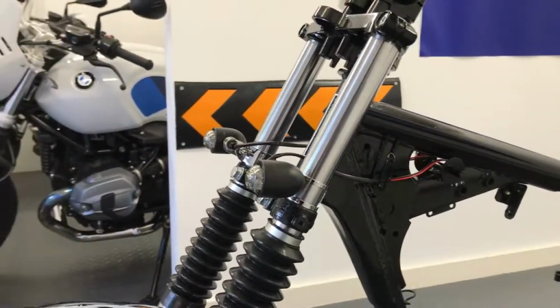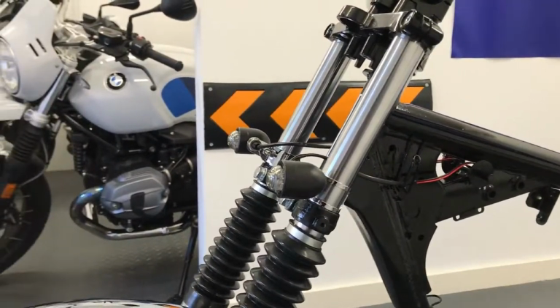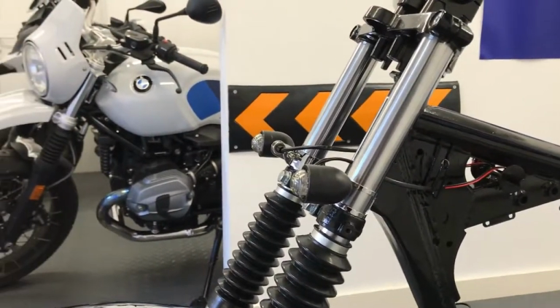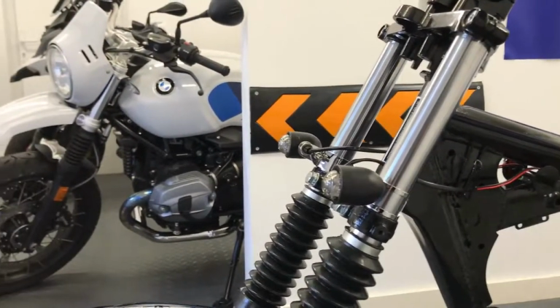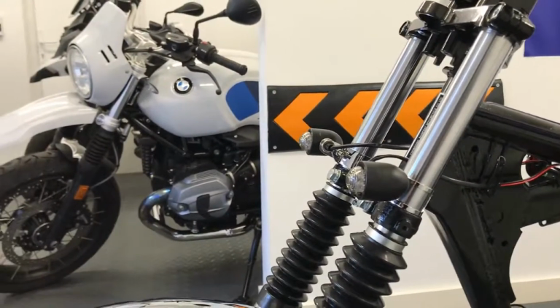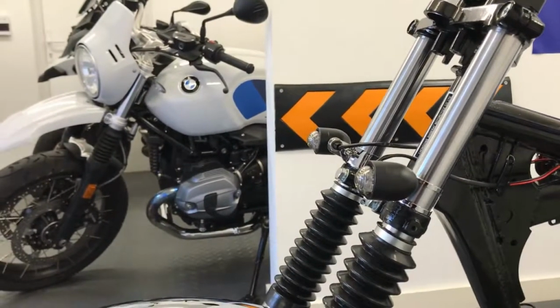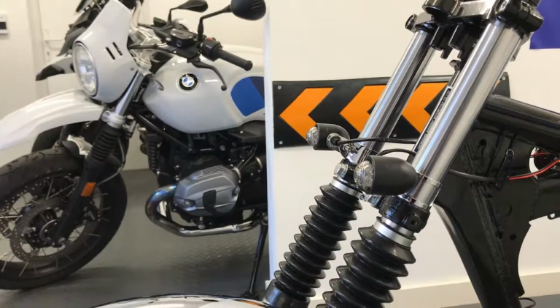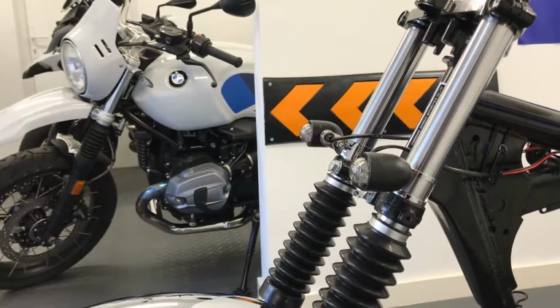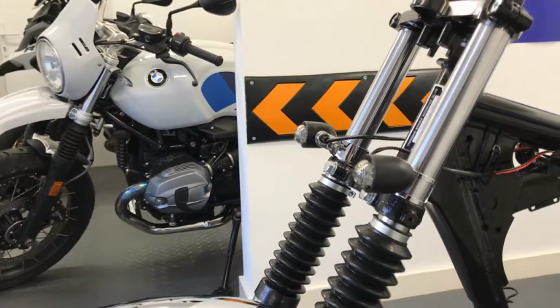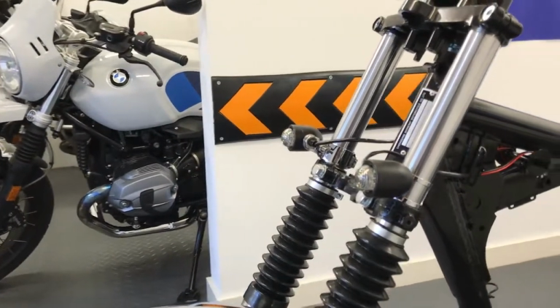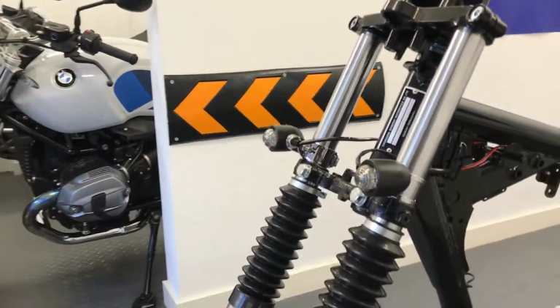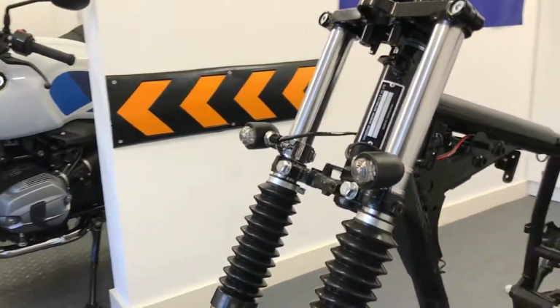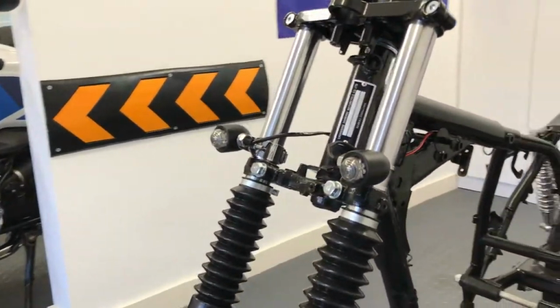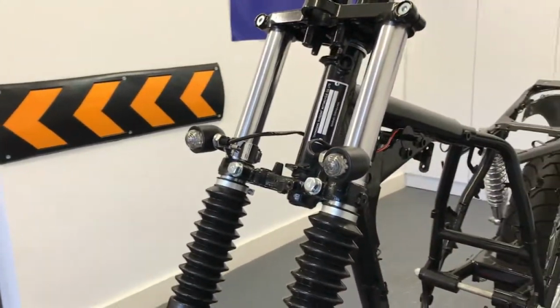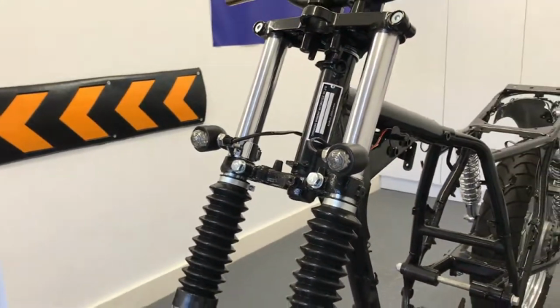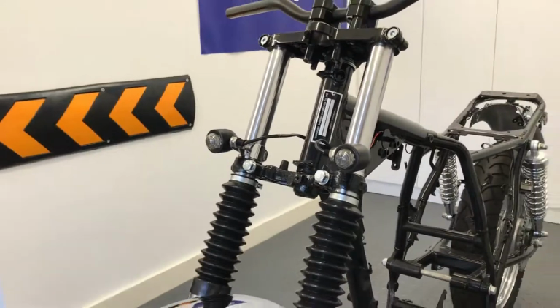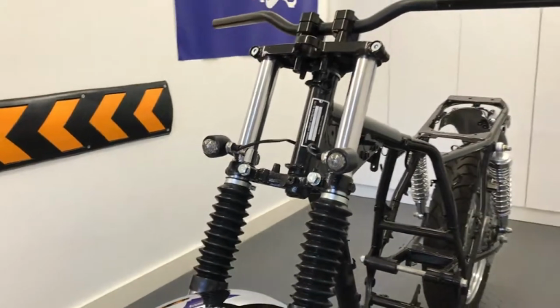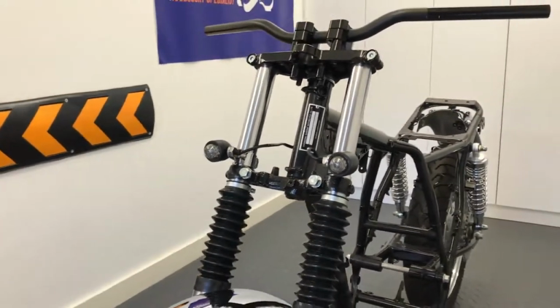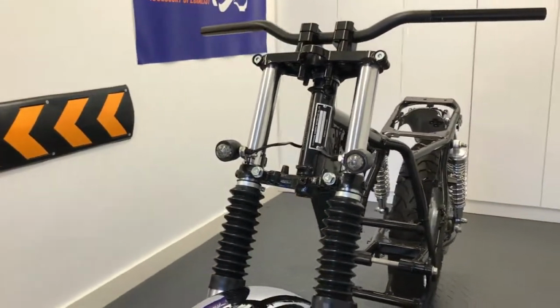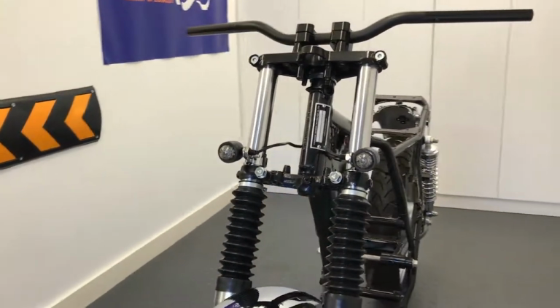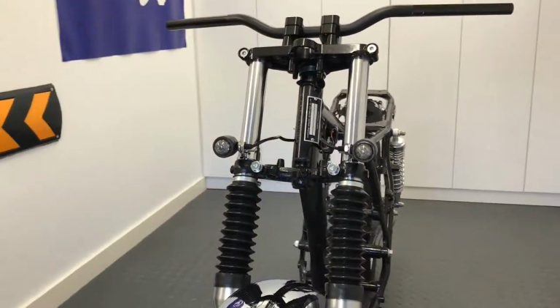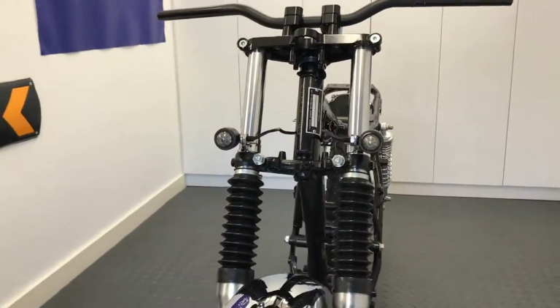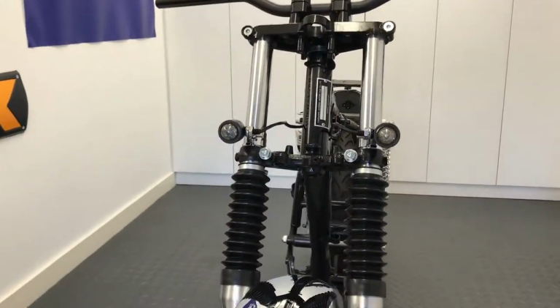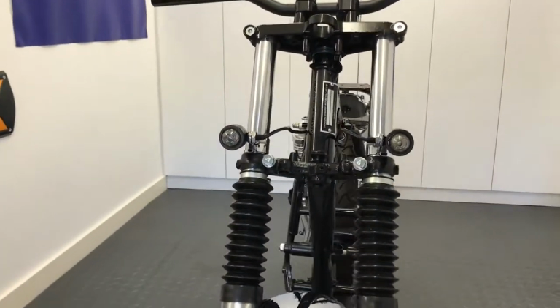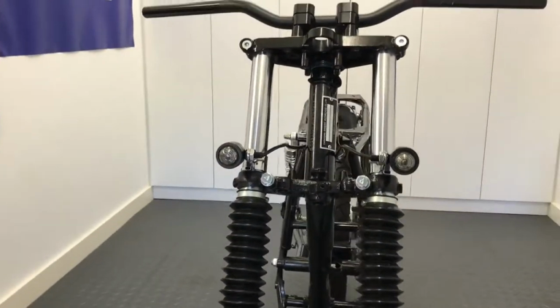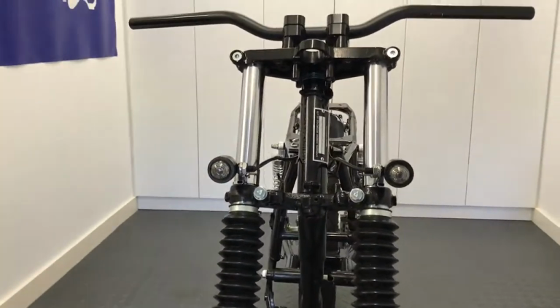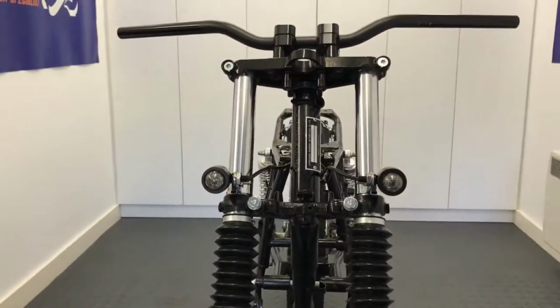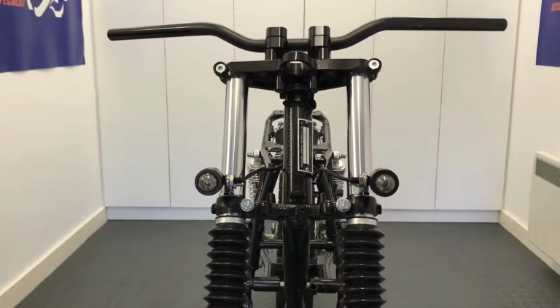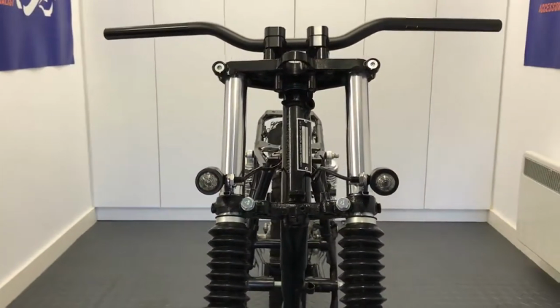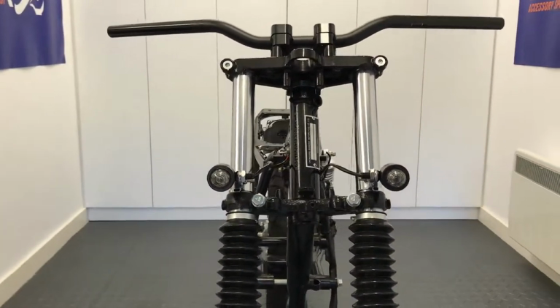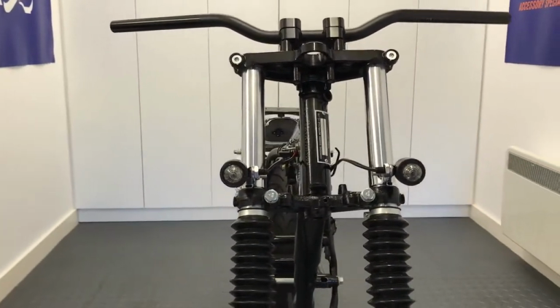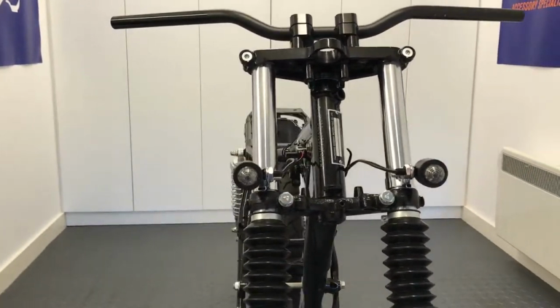They're designed for a range of bikes, including cafe racers, scramblers, commuters, special builds and custom bikes.